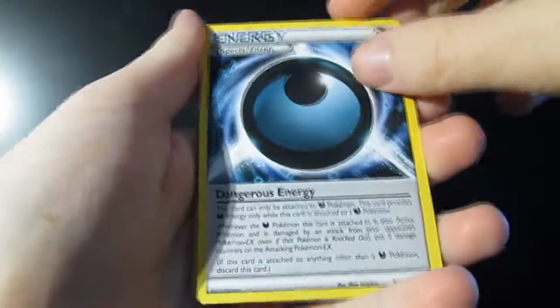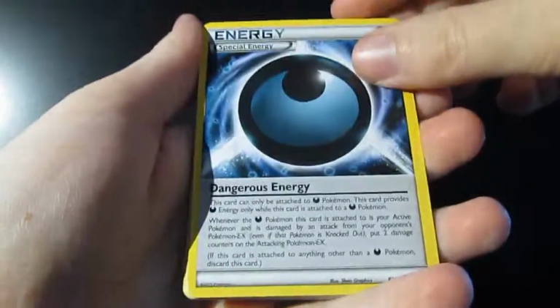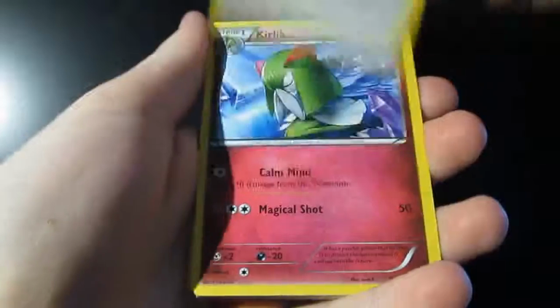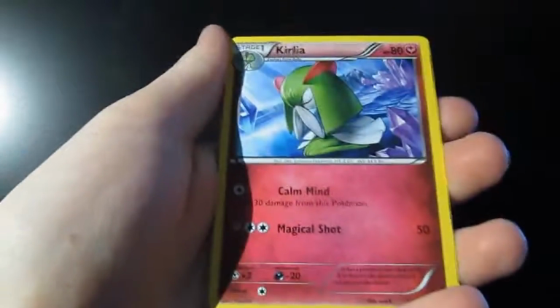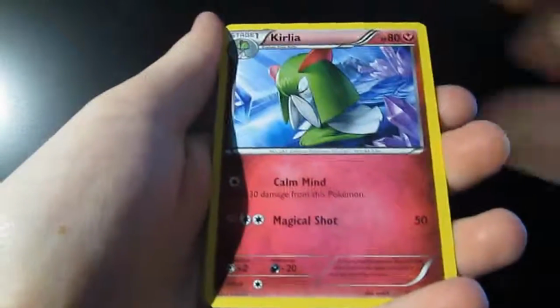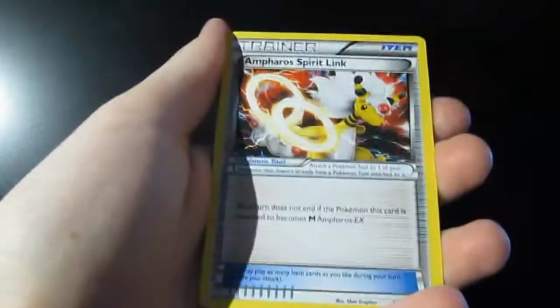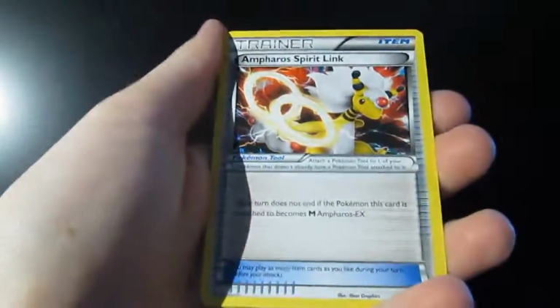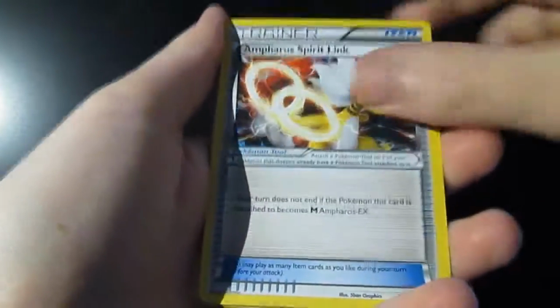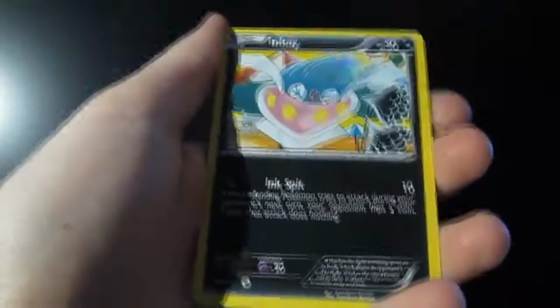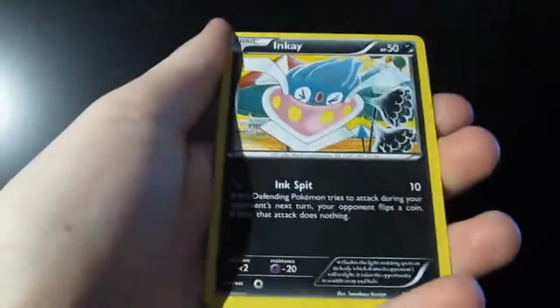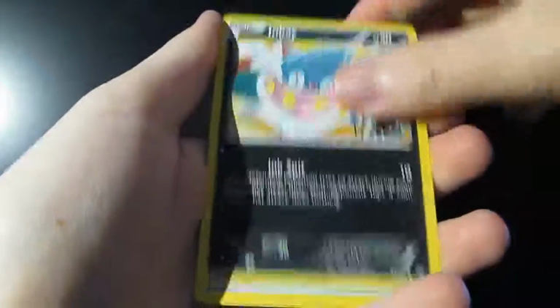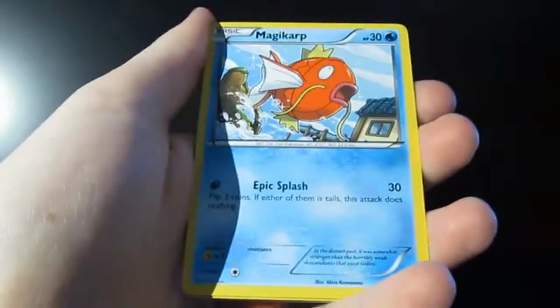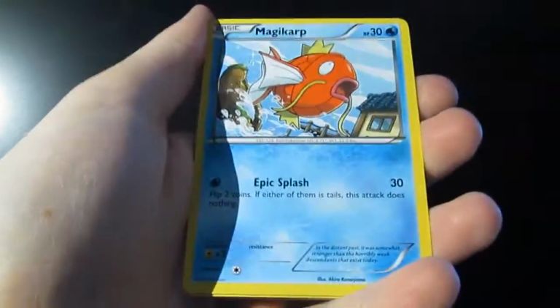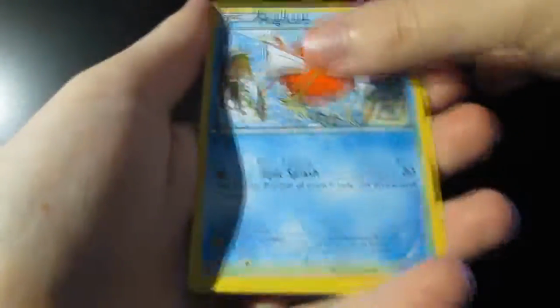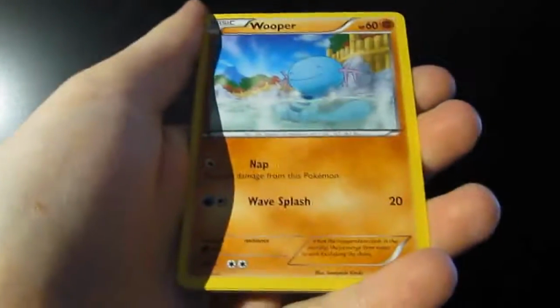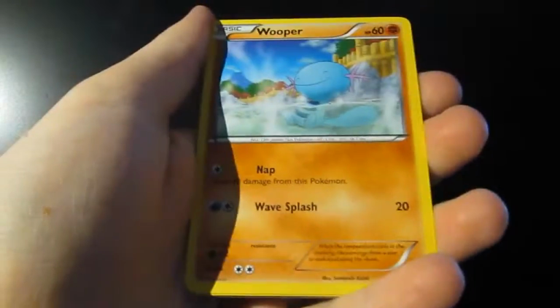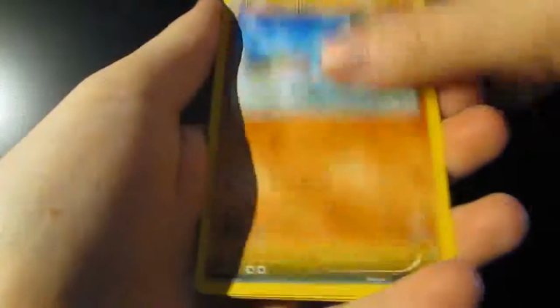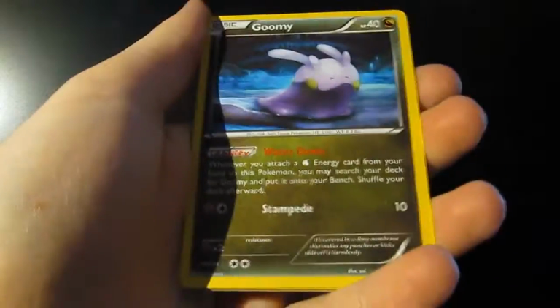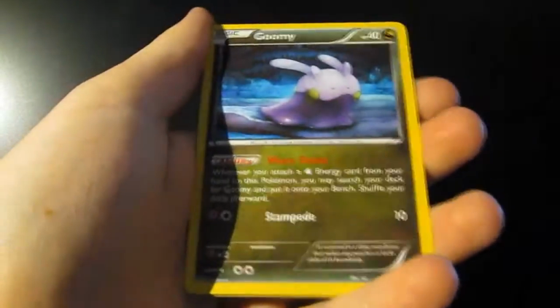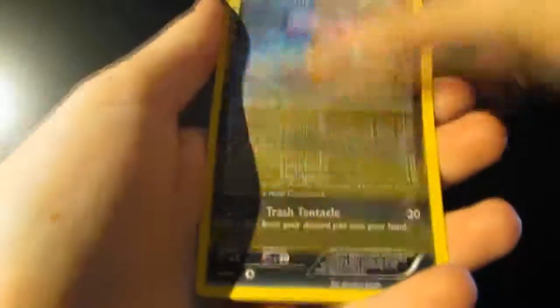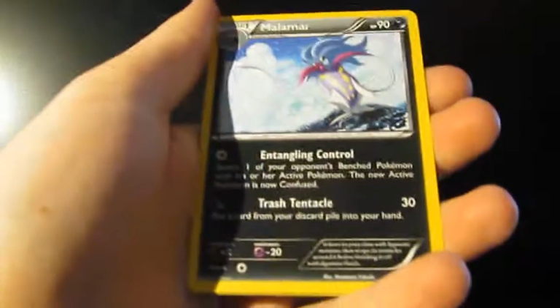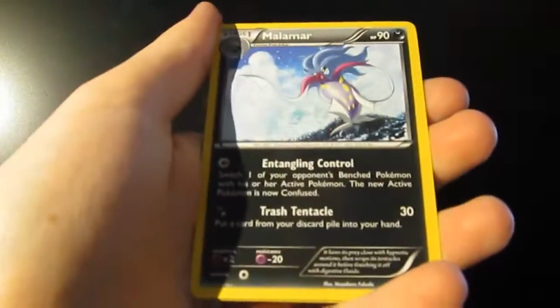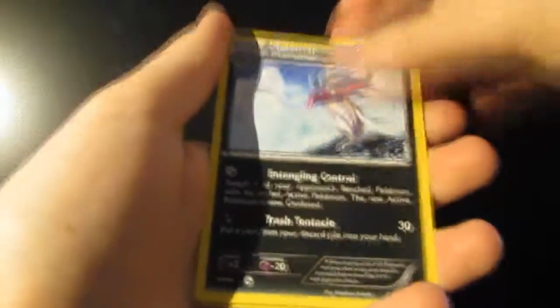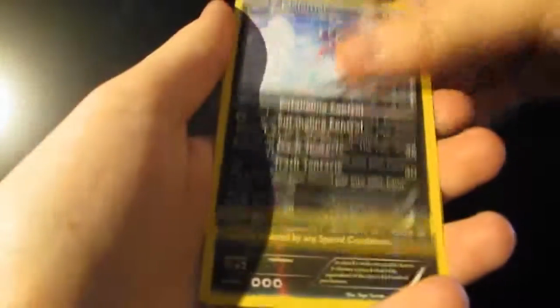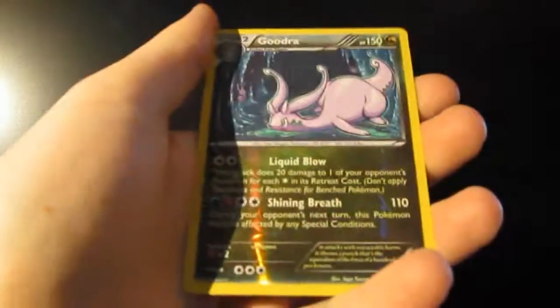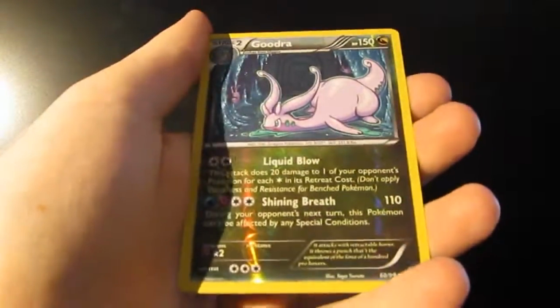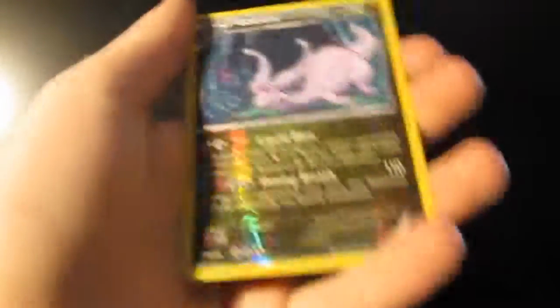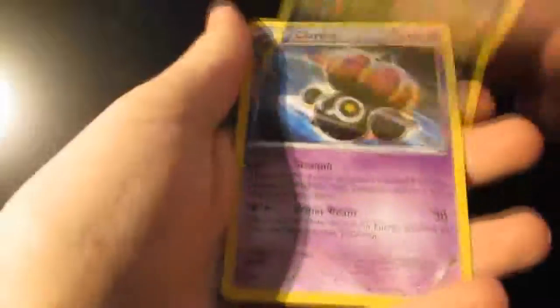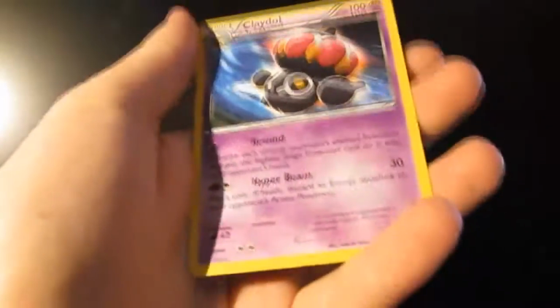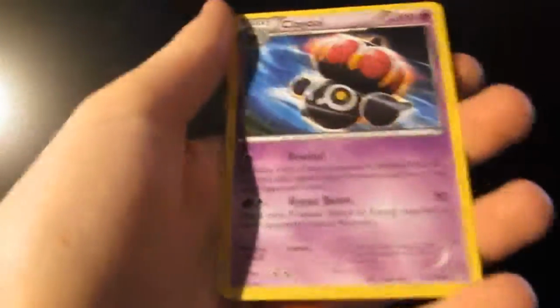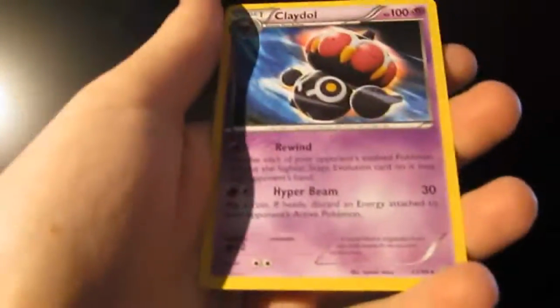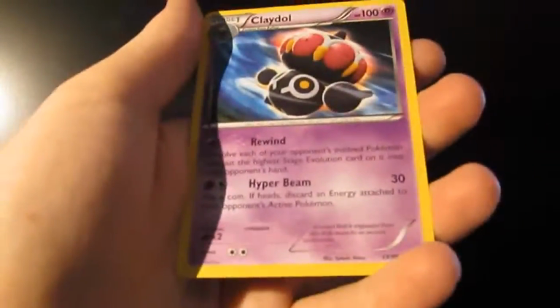A Dangerous Energy, a Curlia, an Ampharos Spirit Link, an Inkay, a Malamar, a Wooper, a Goomy, a Malamar — first holo is a Goodra, and our Rare is a Claydol.